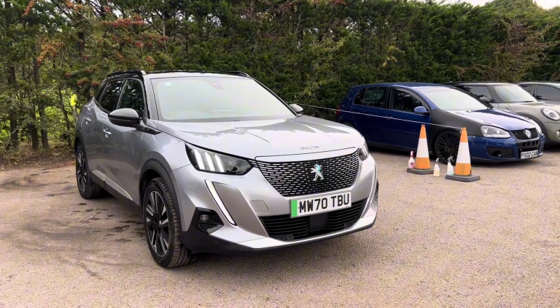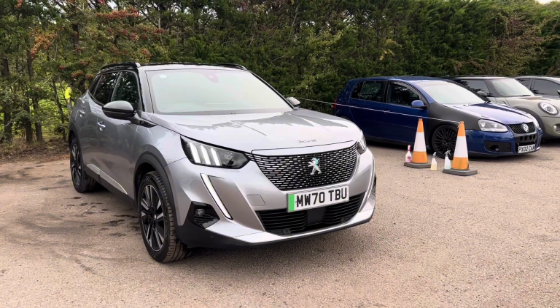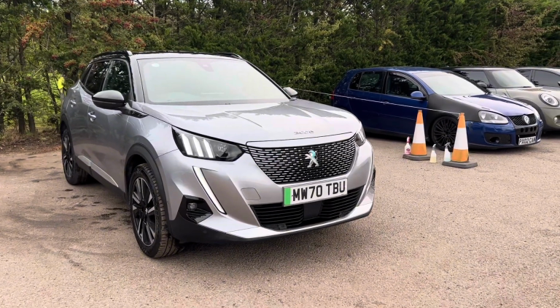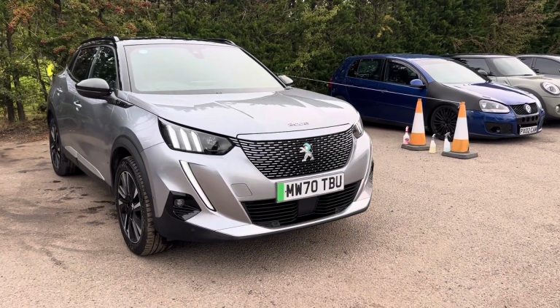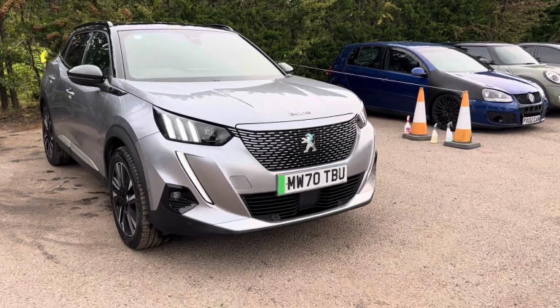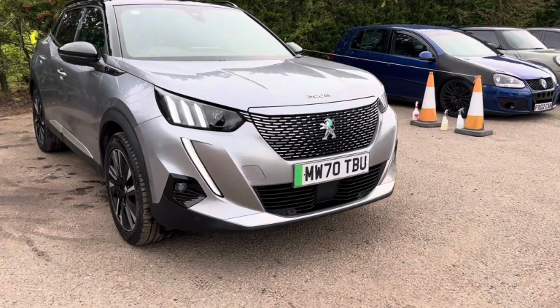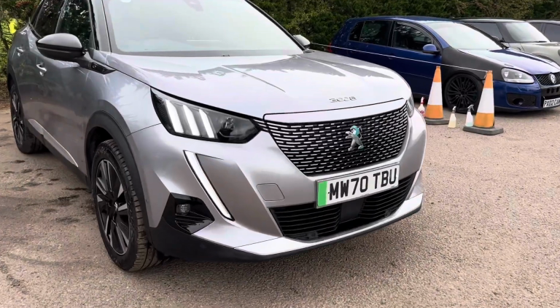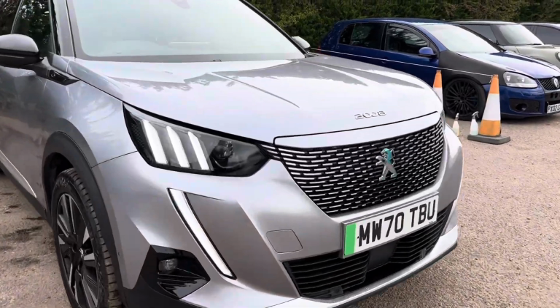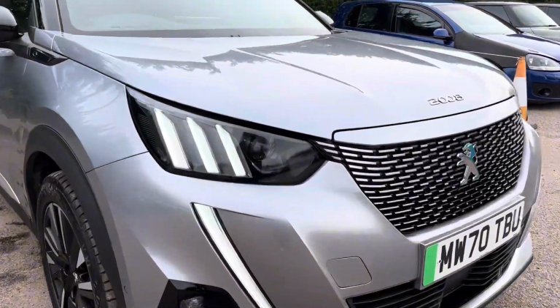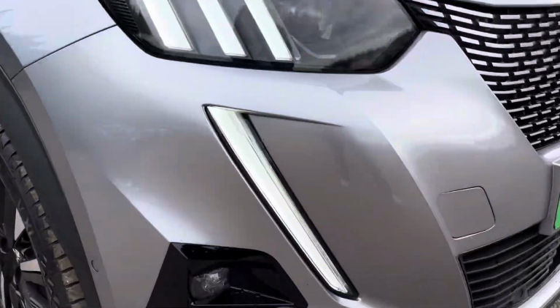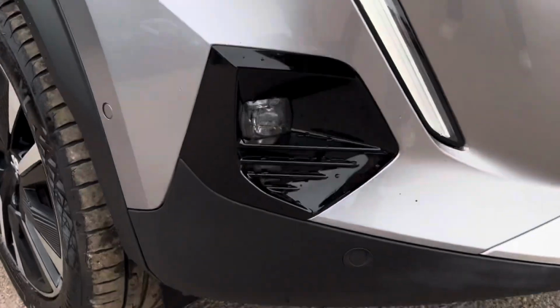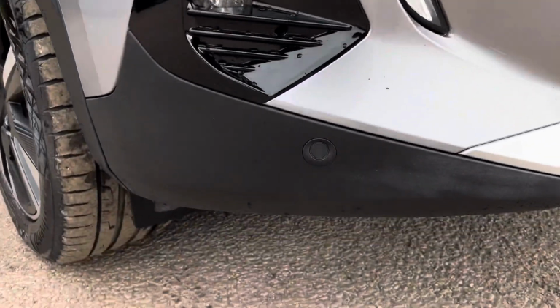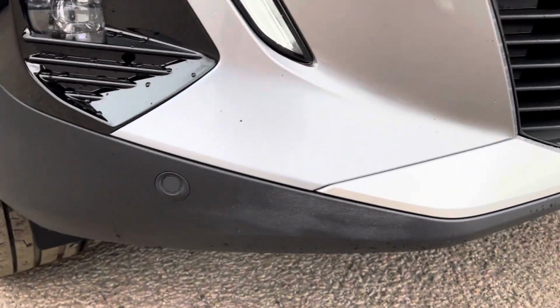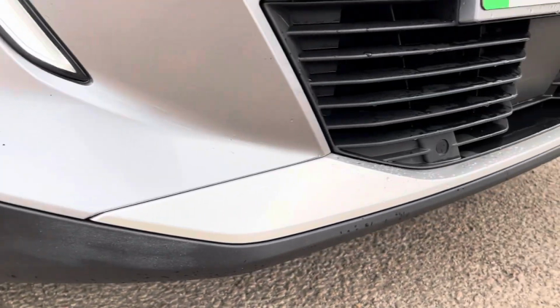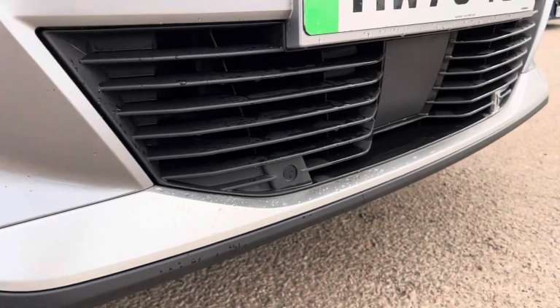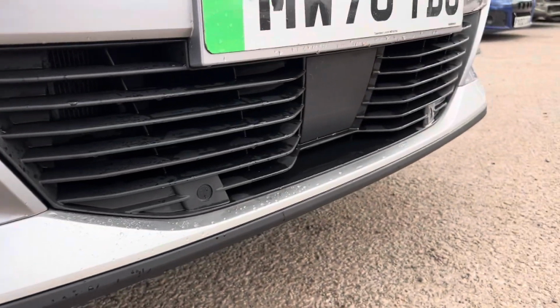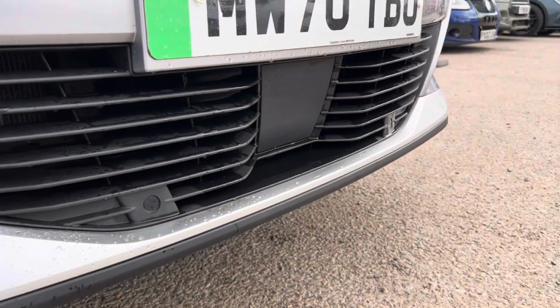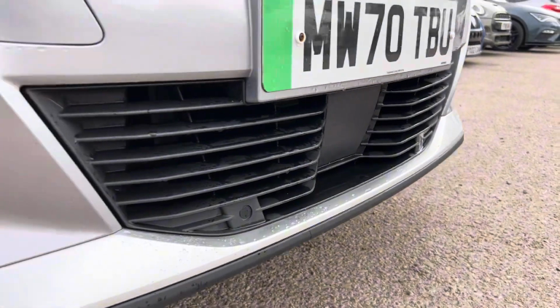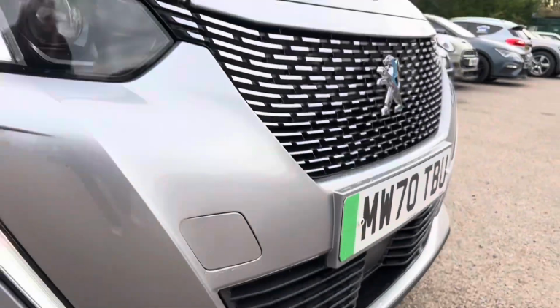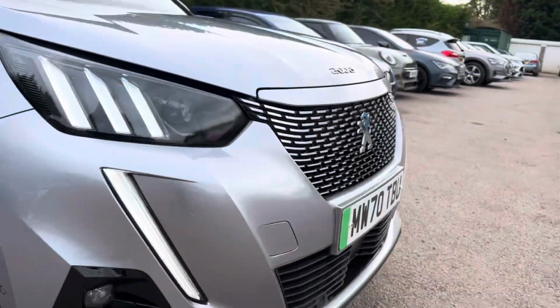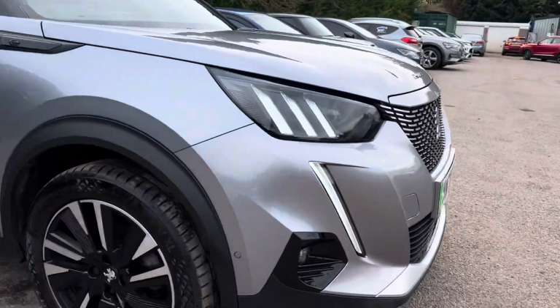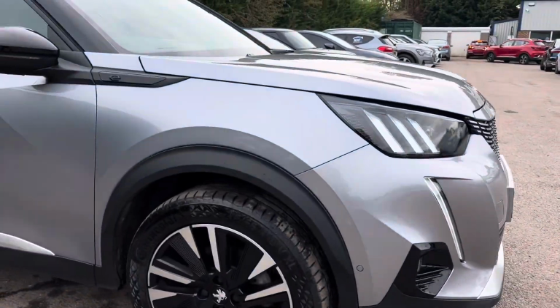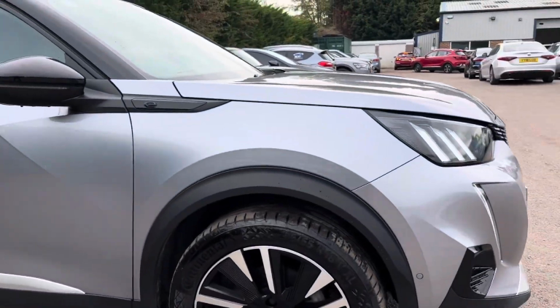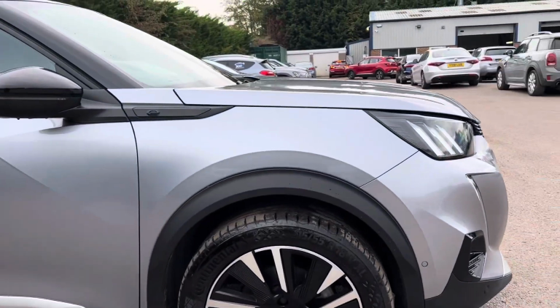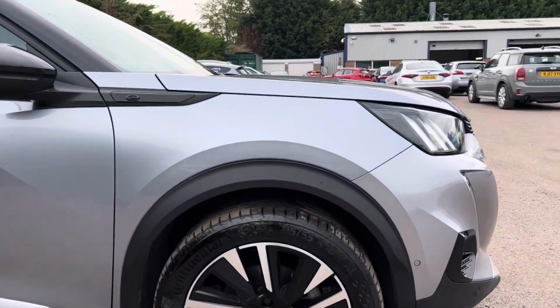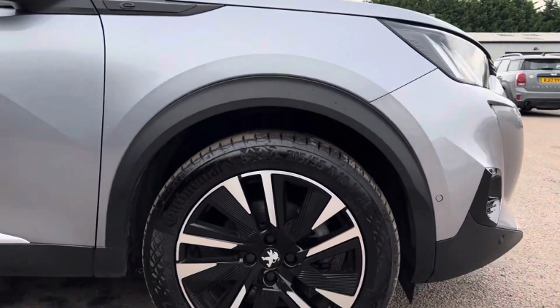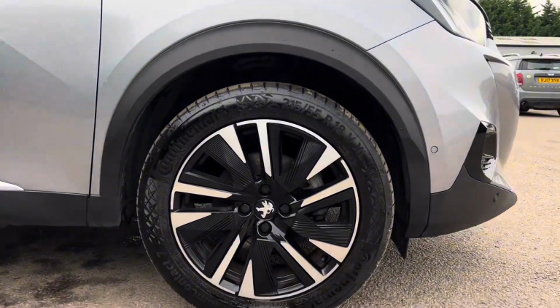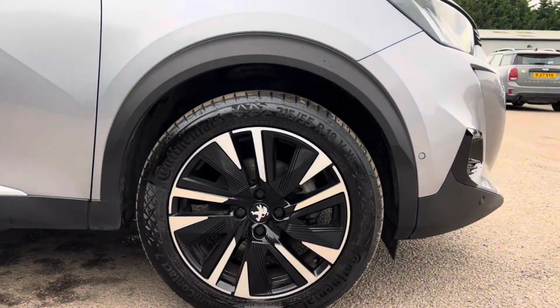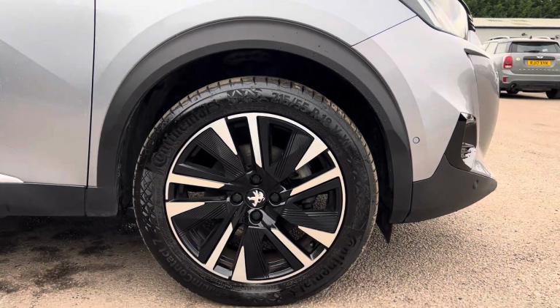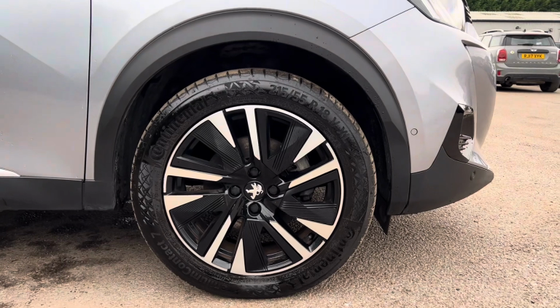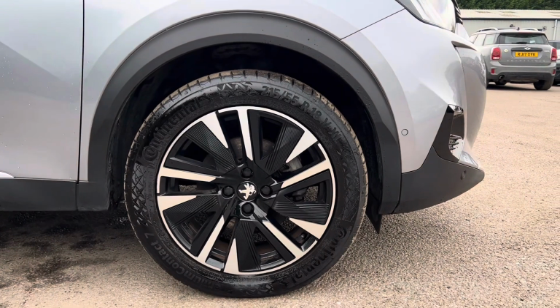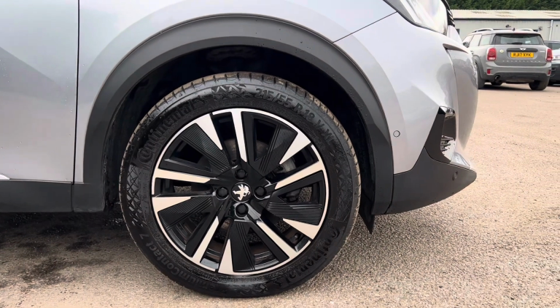This car has had one owner from new. On this car we have parking distance to the front. We can see the sensors just along the bottom of this front bumper. If we then come round to the side, you can see this car comes with 18 inch diamond cut alloys.